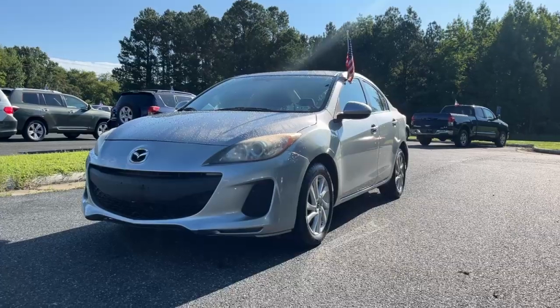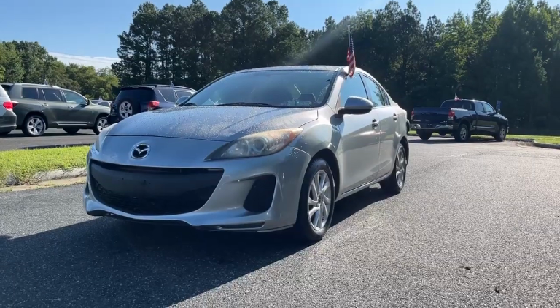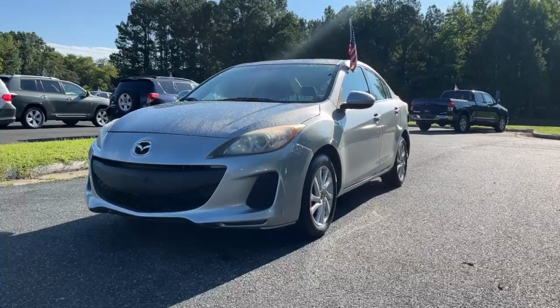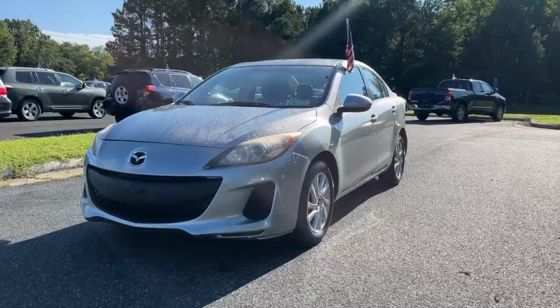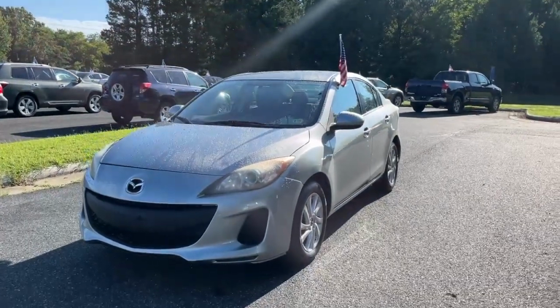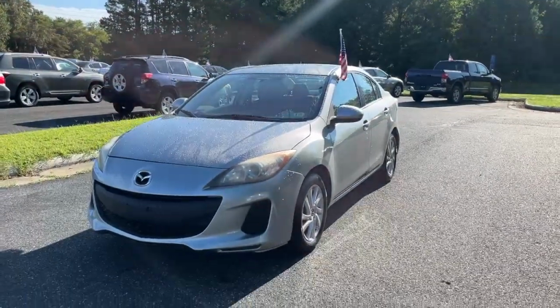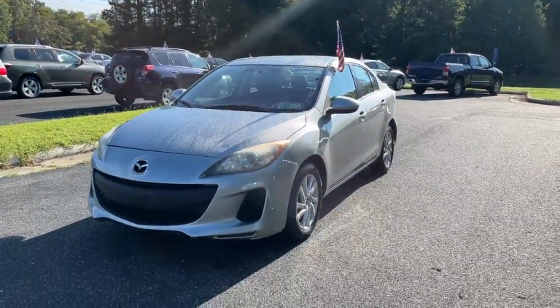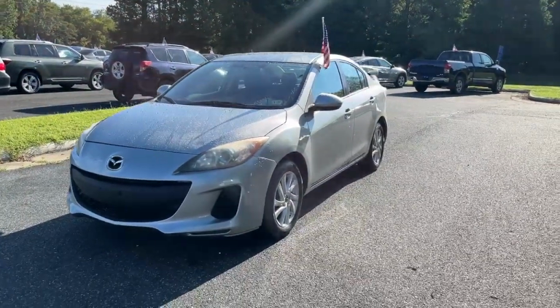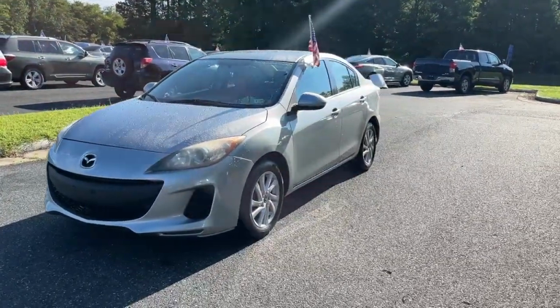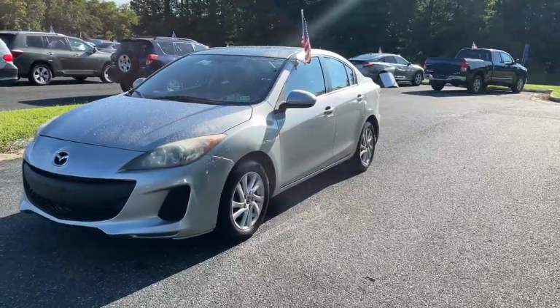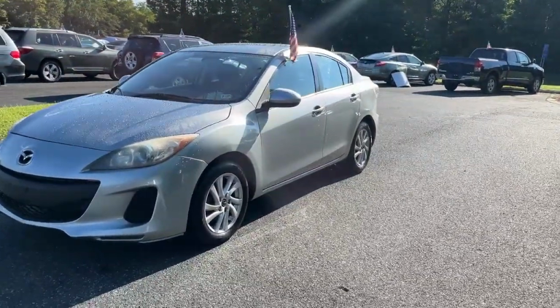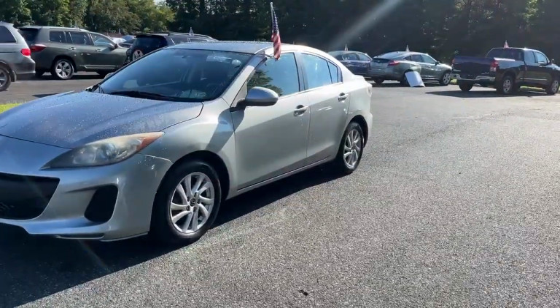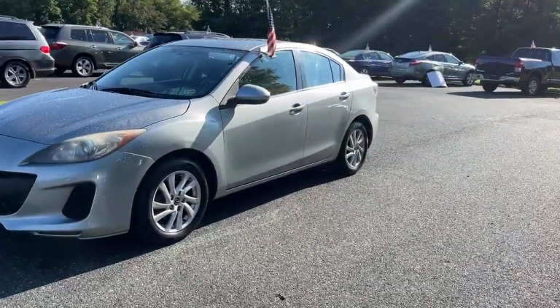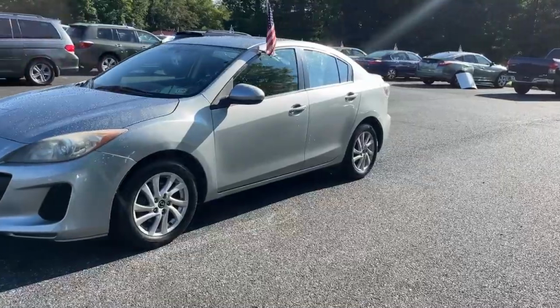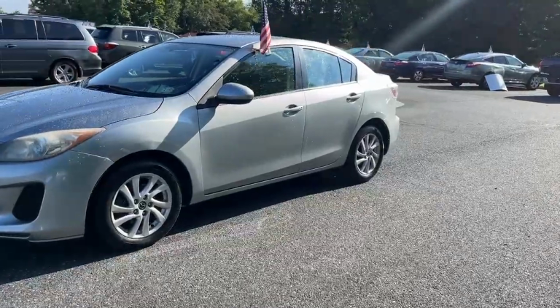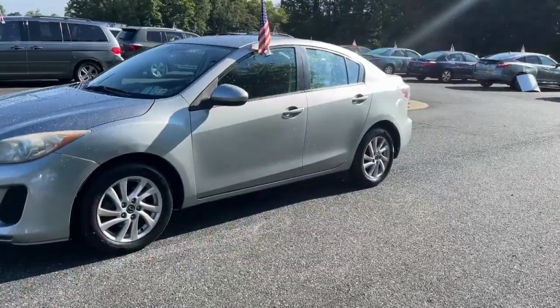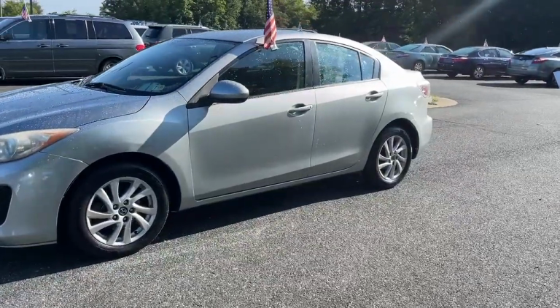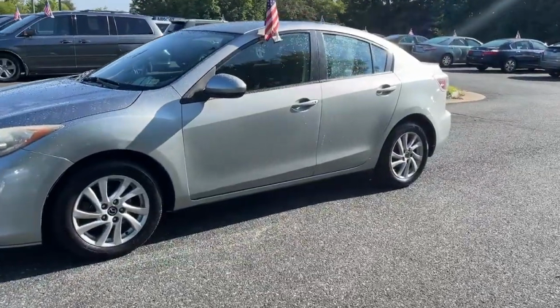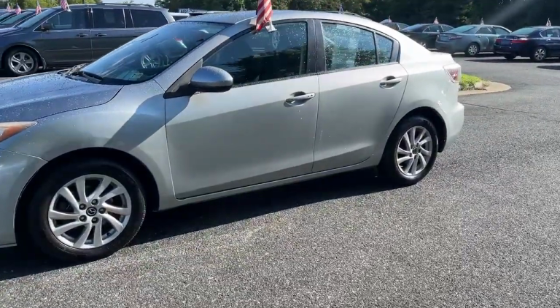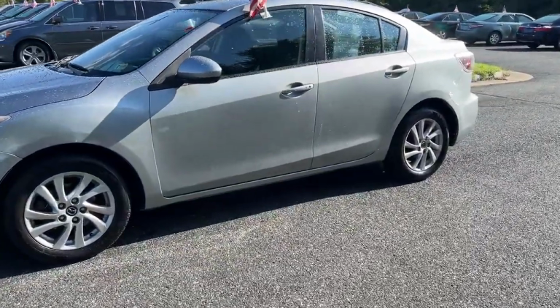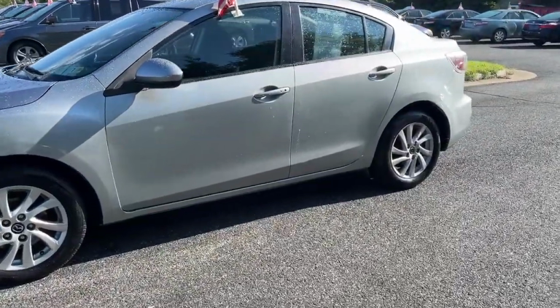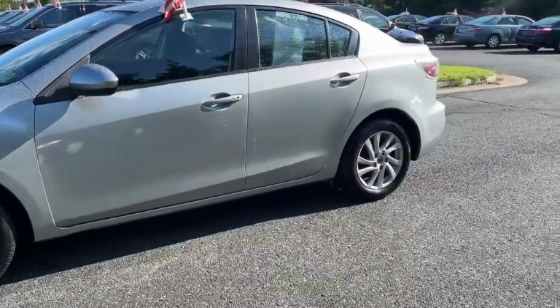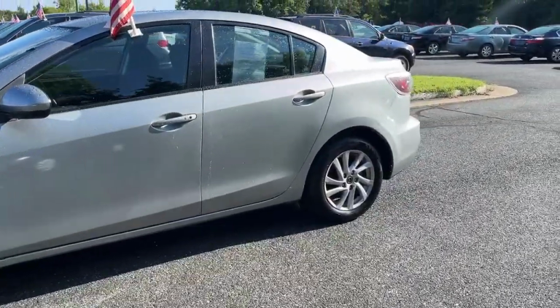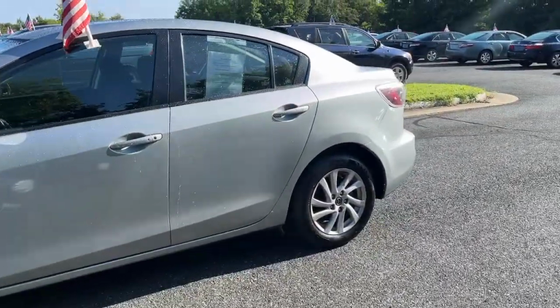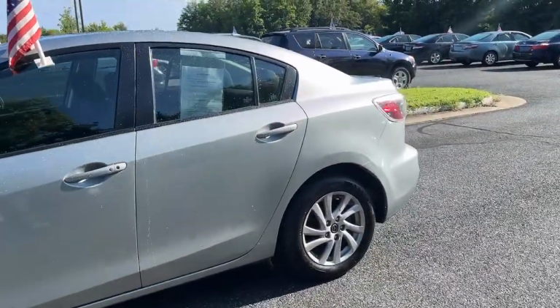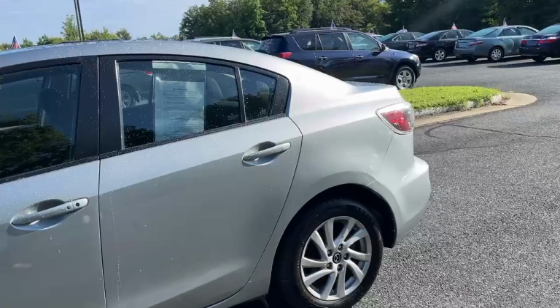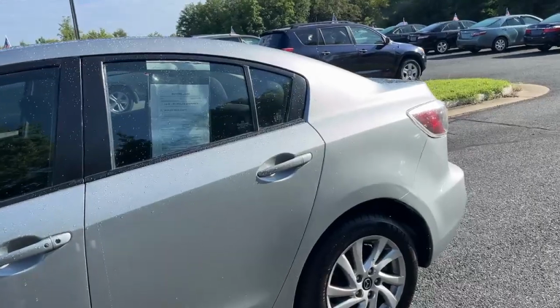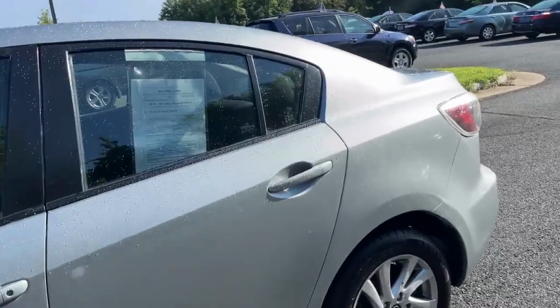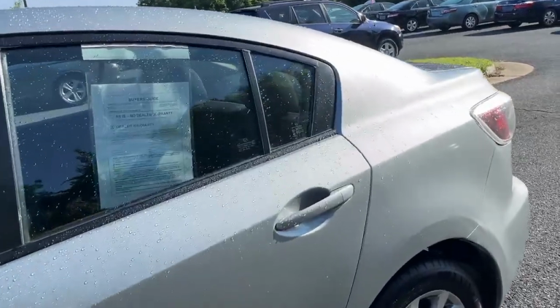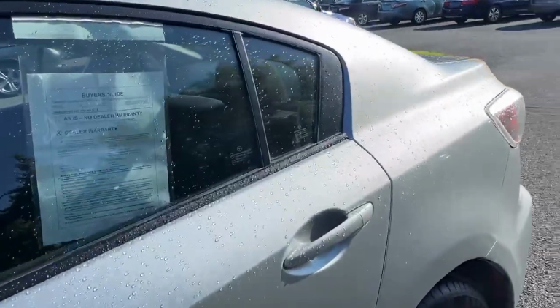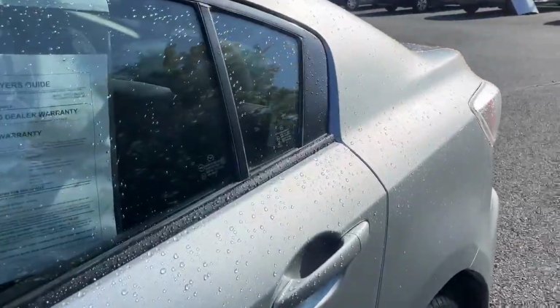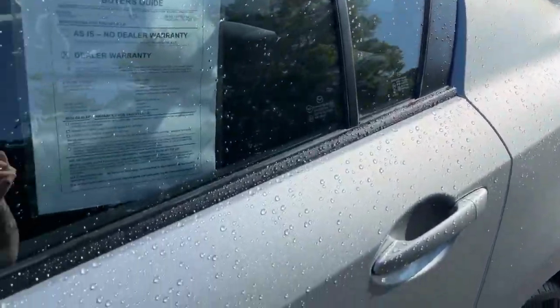Hey guys, check out our newest addition to our lot. It's a 2013 Mazda 3. It's got brand-new tires, an almost all-black interior, and two-tone seats.